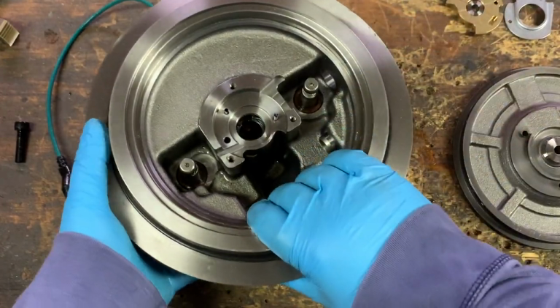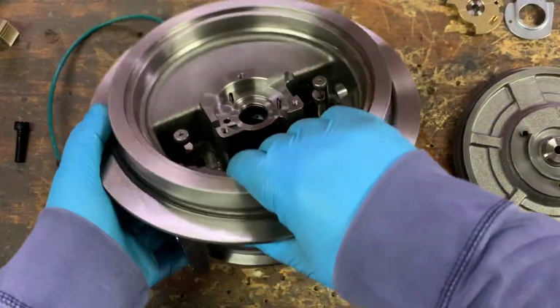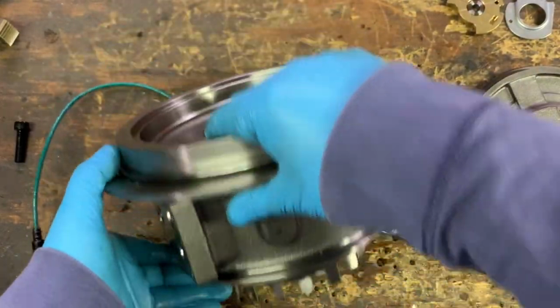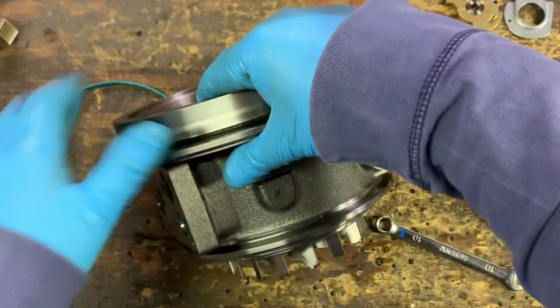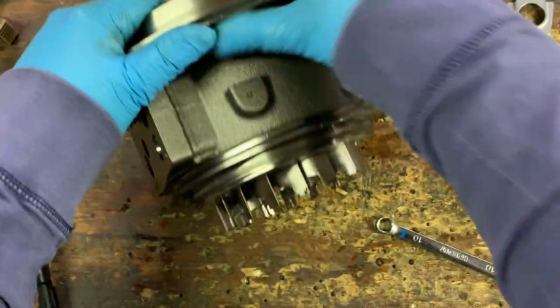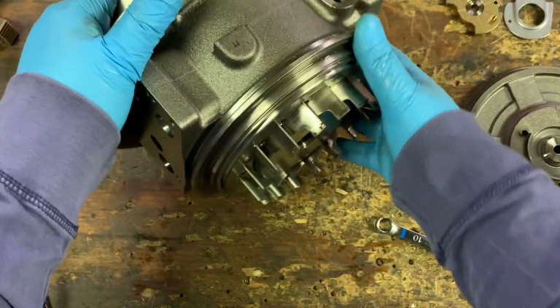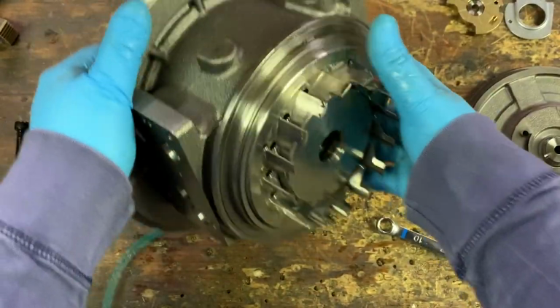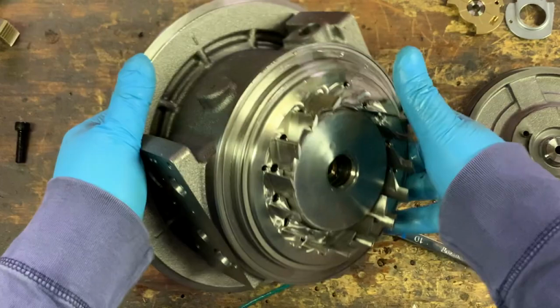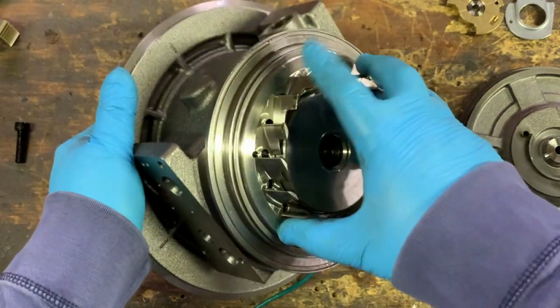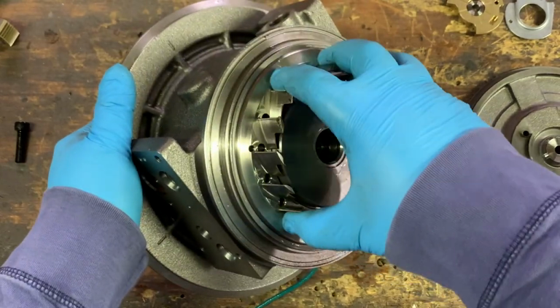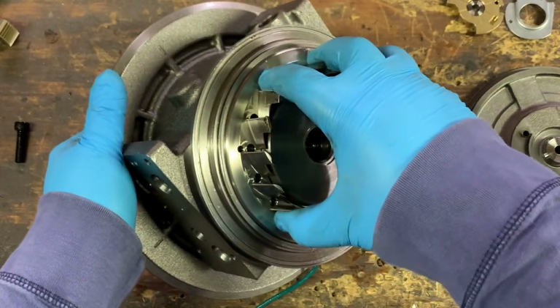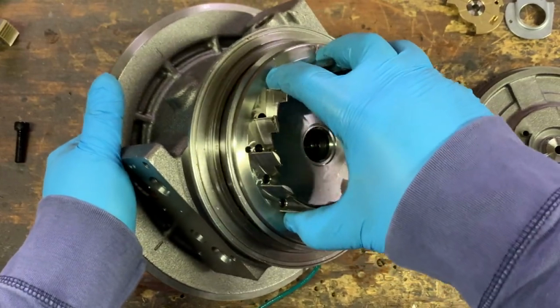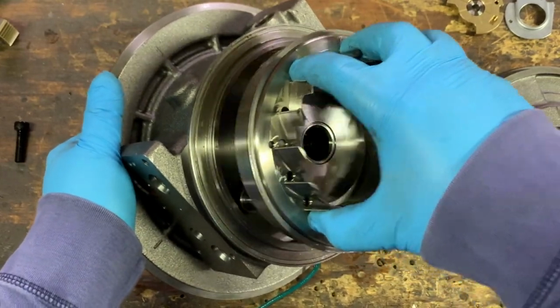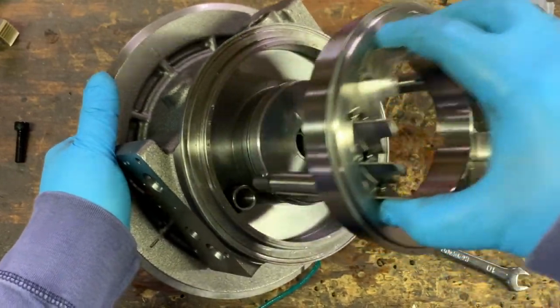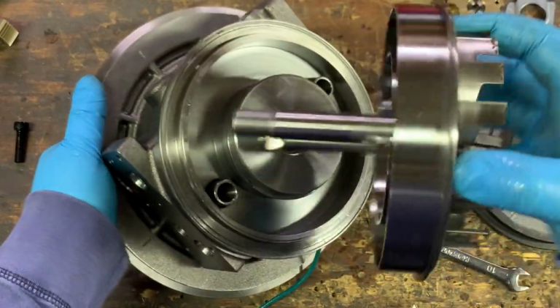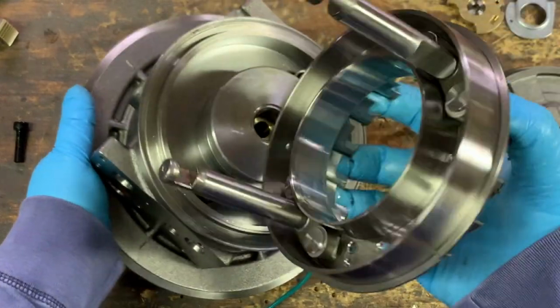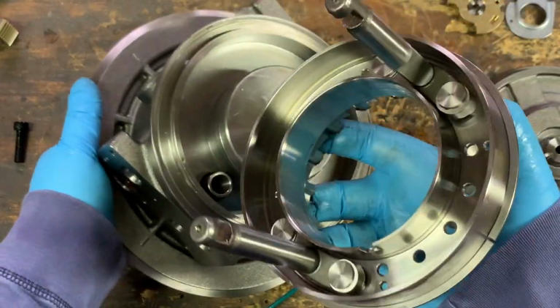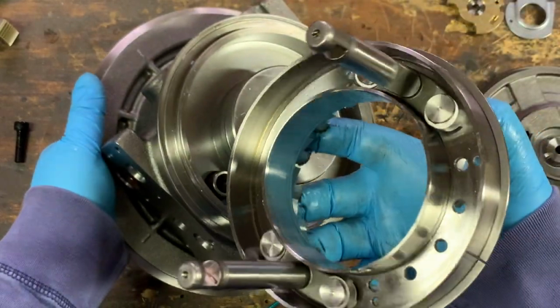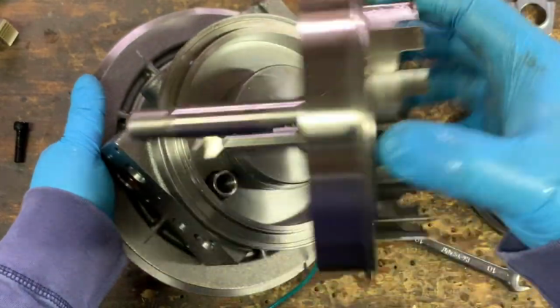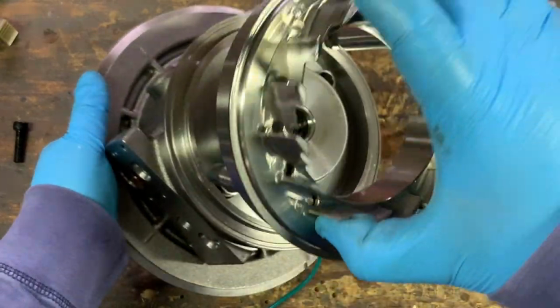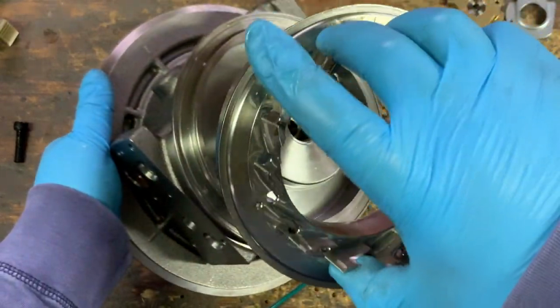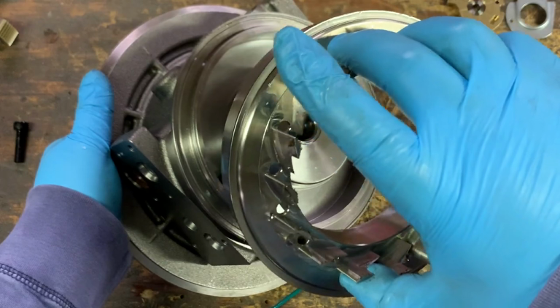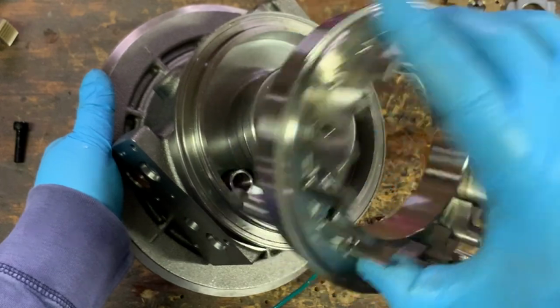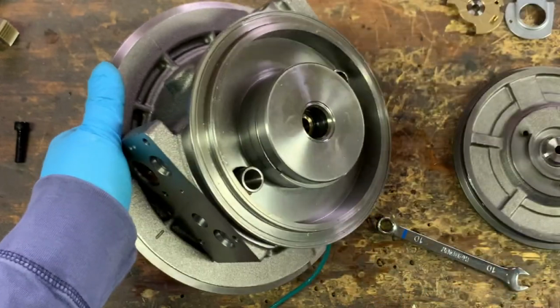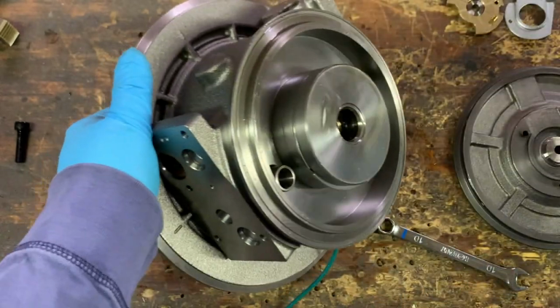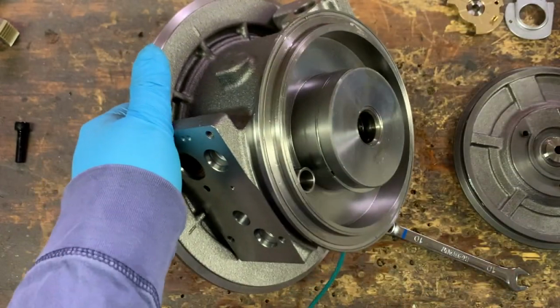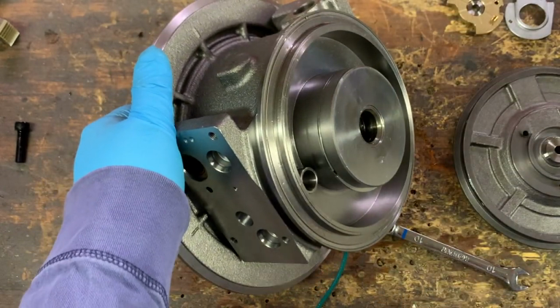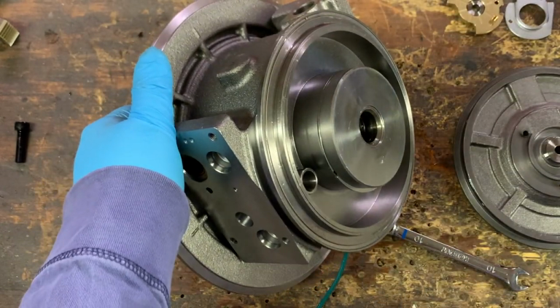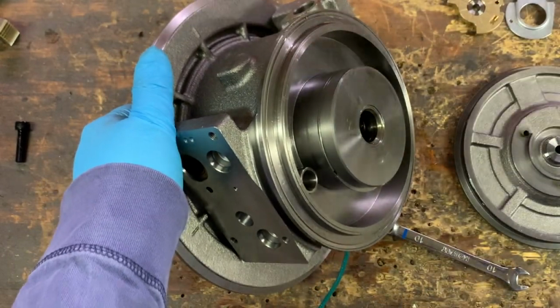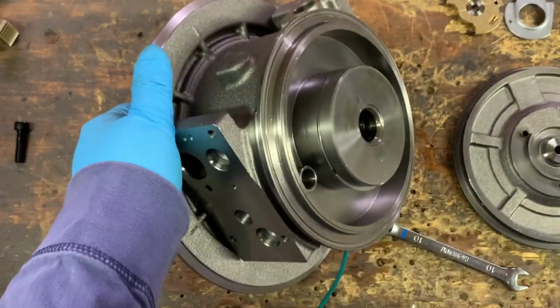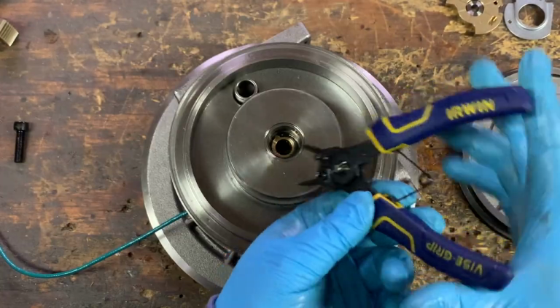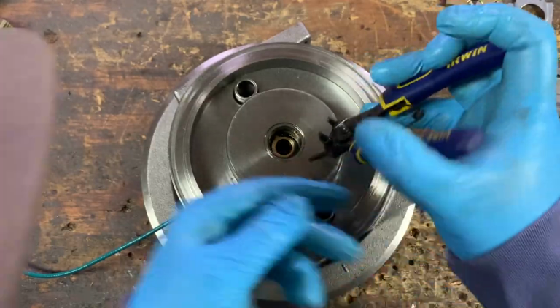Arguably the most infamous part of any VGT turbo, this is what's referred to as the nozzle, or the VNT rings or vanes. This is what often fails on these VGT turbos as it gets stuck.